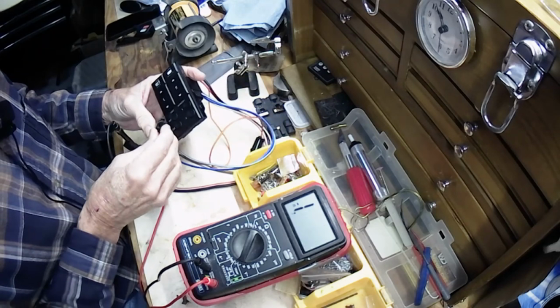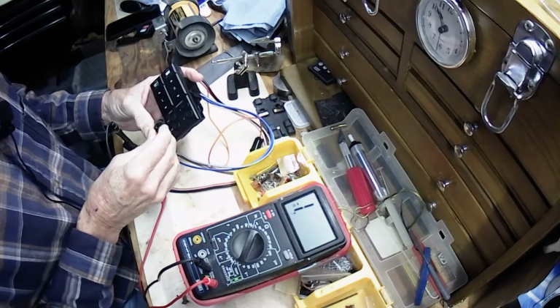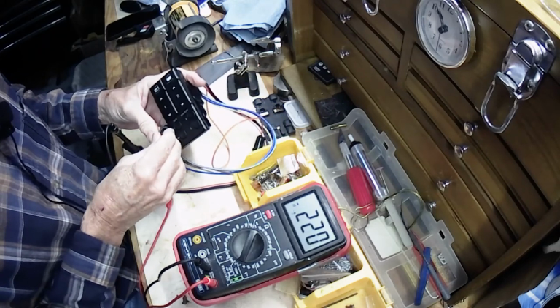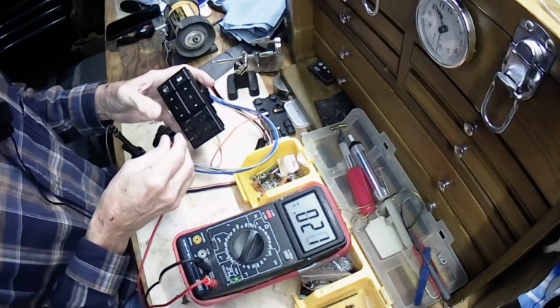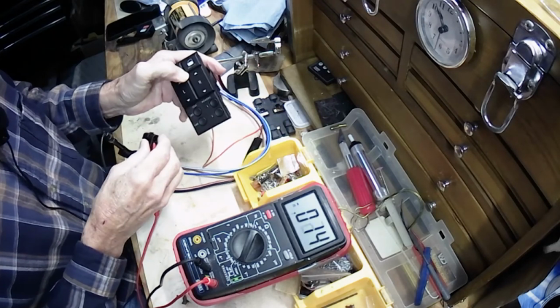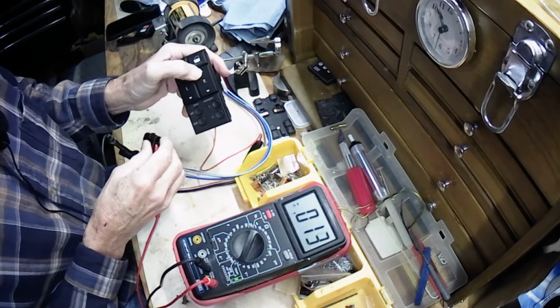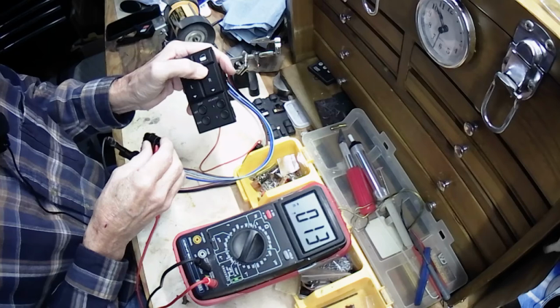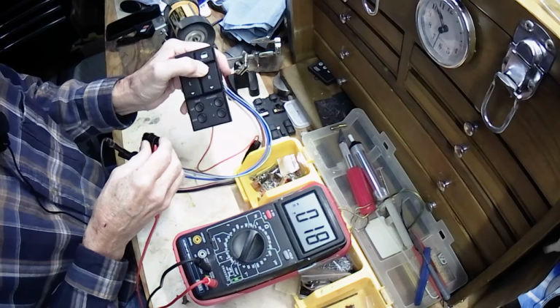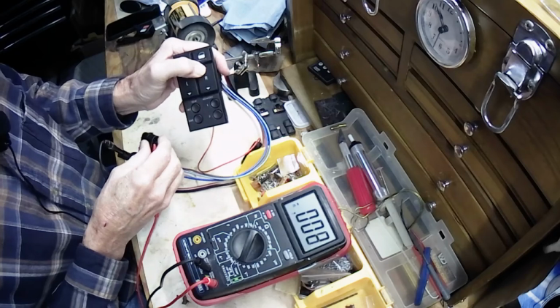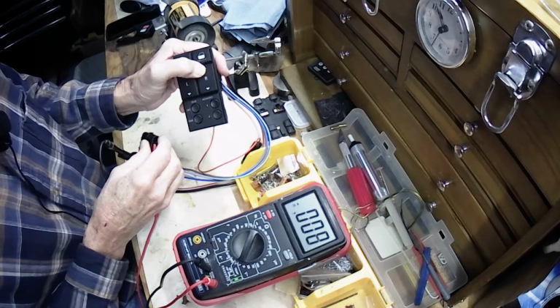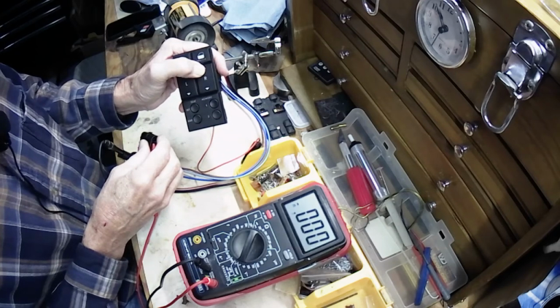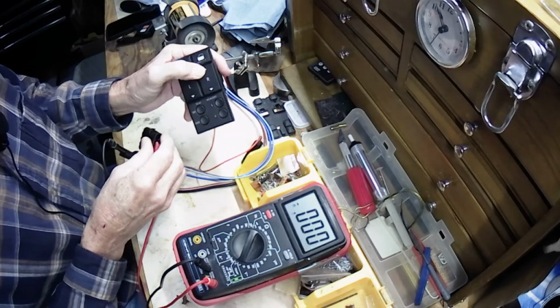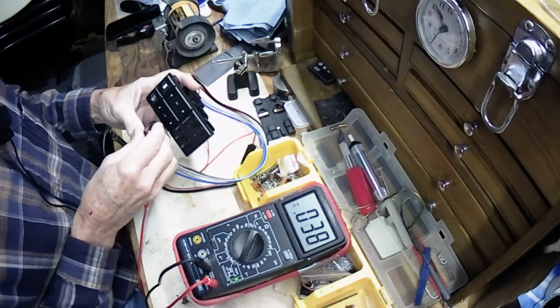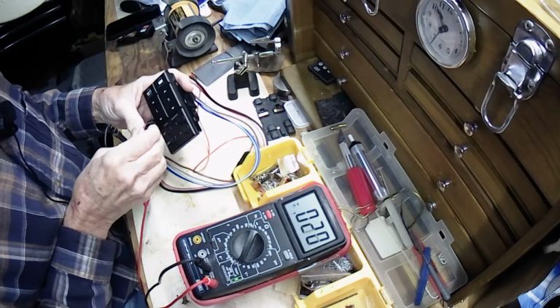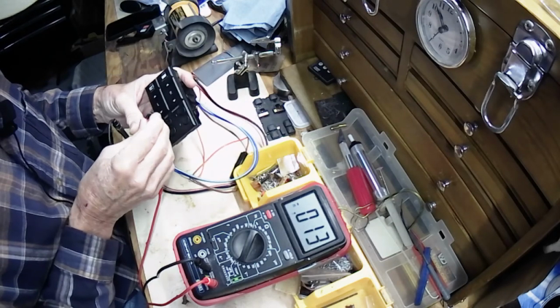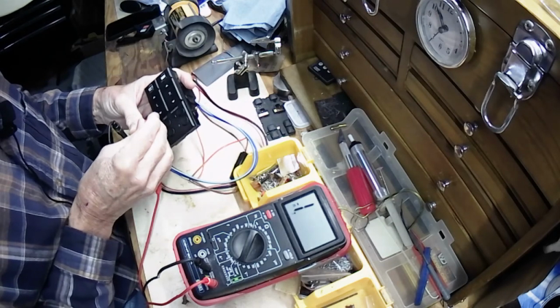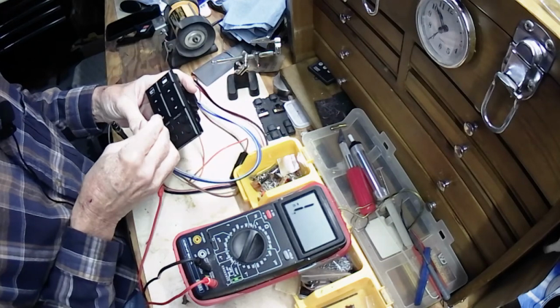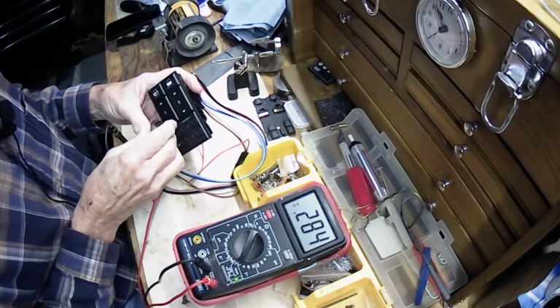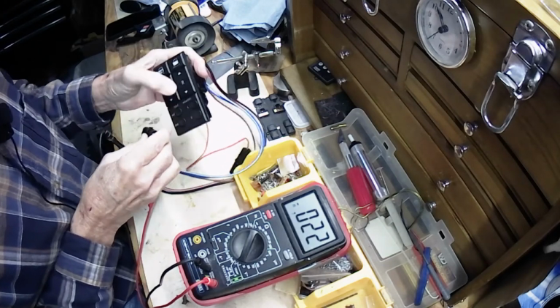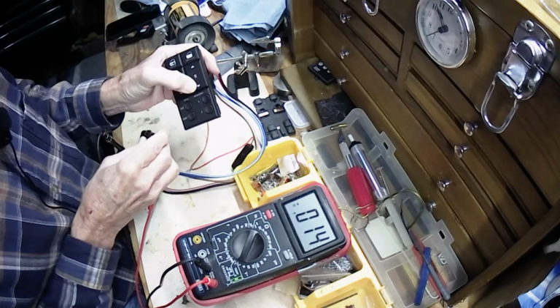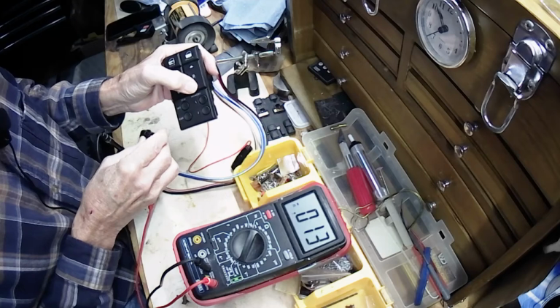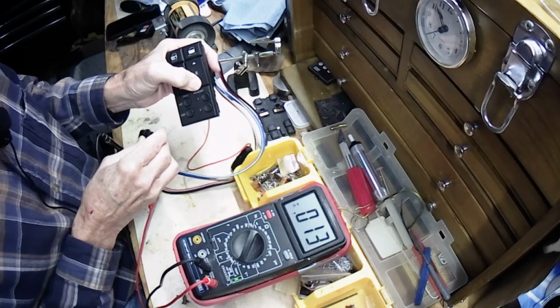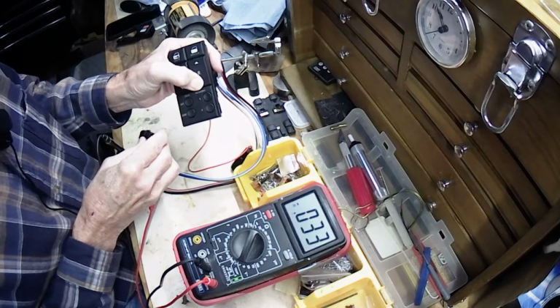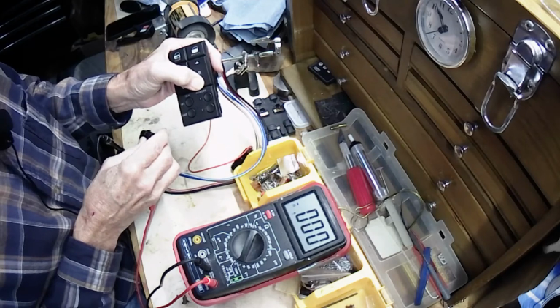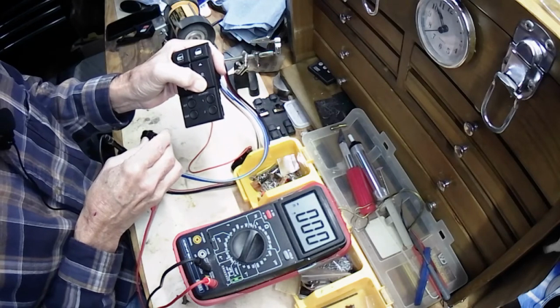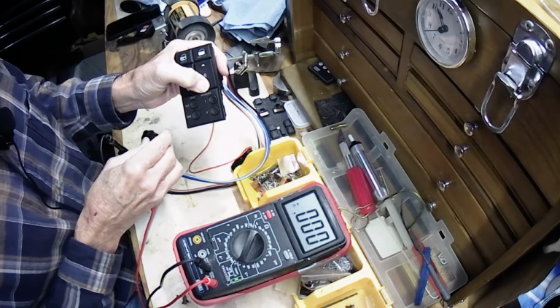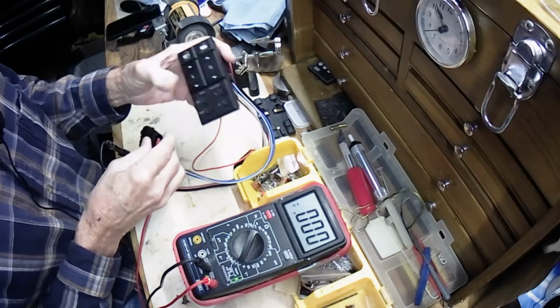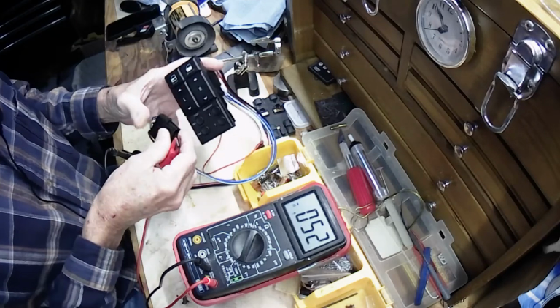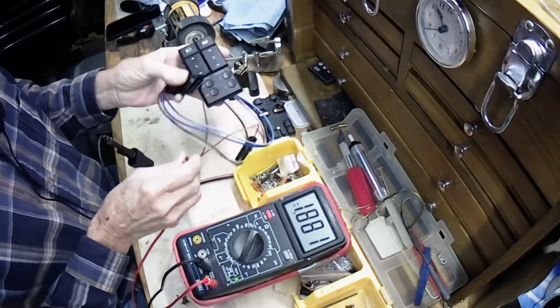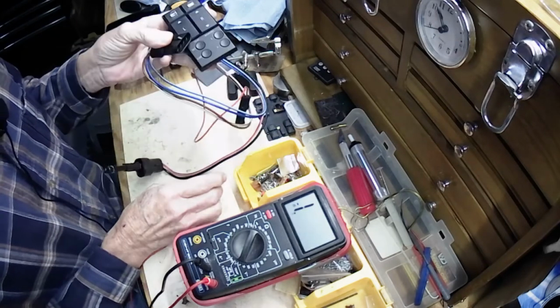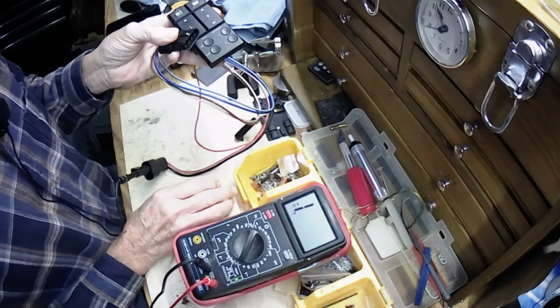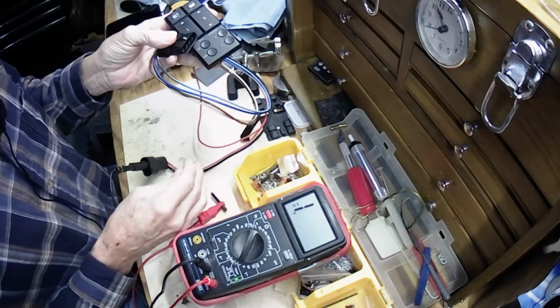Passenger side up — goes to zero. Passenger side down — goes to zero. So this is a good working switch.